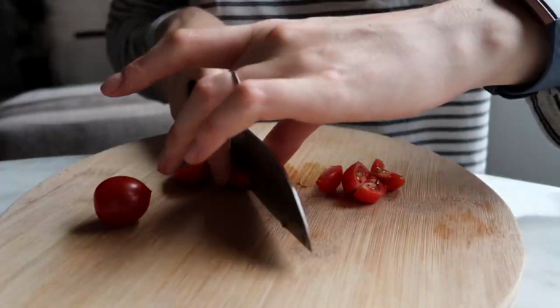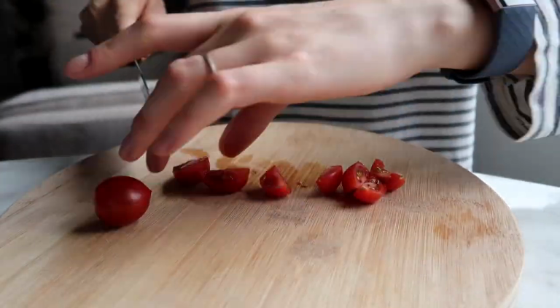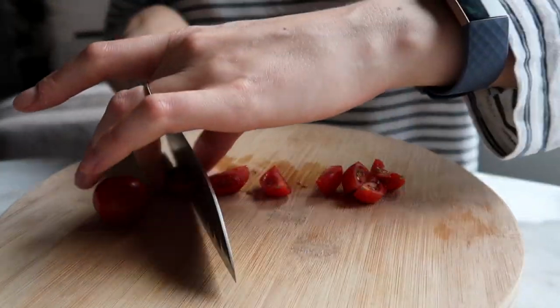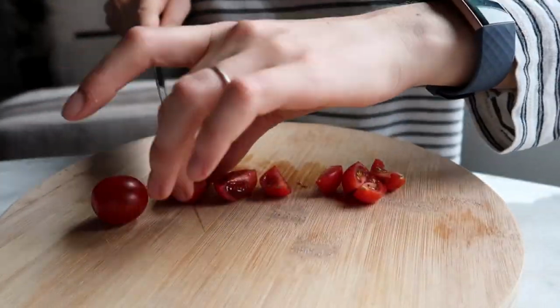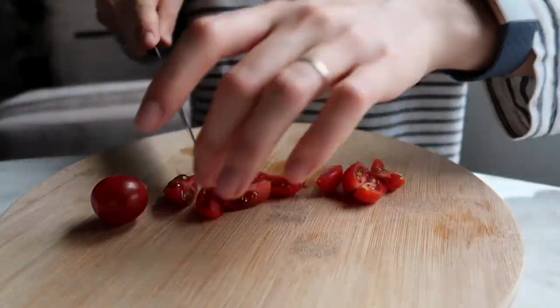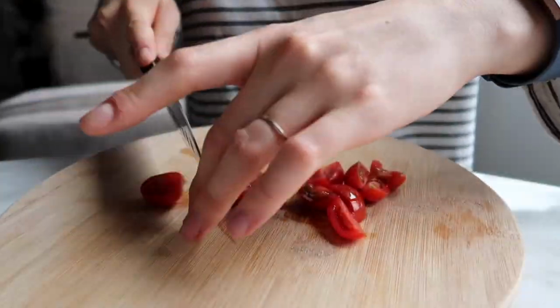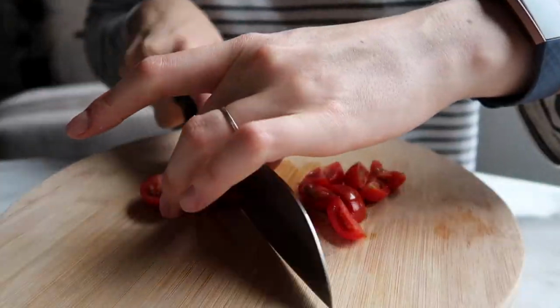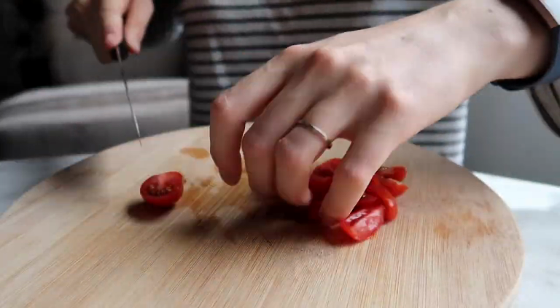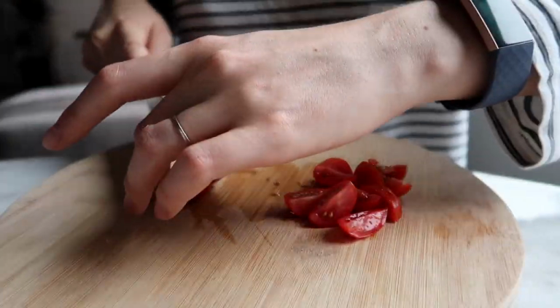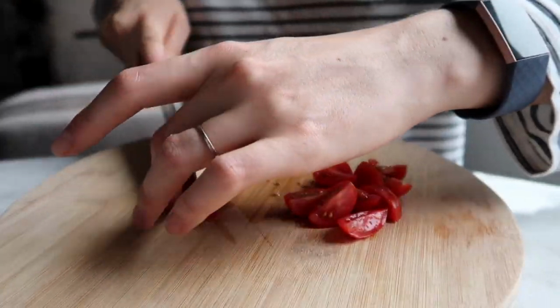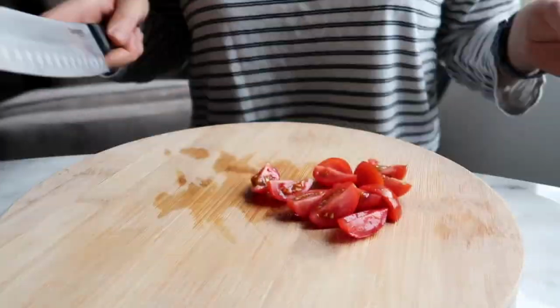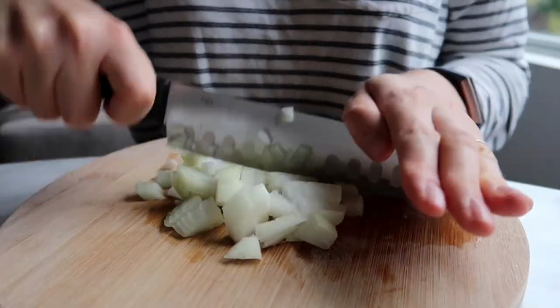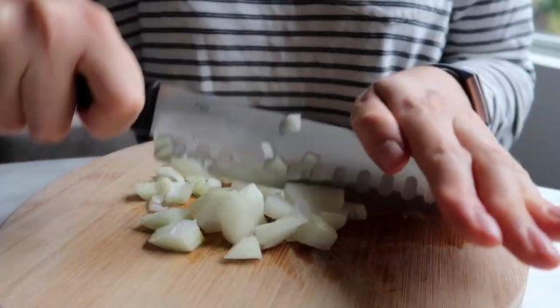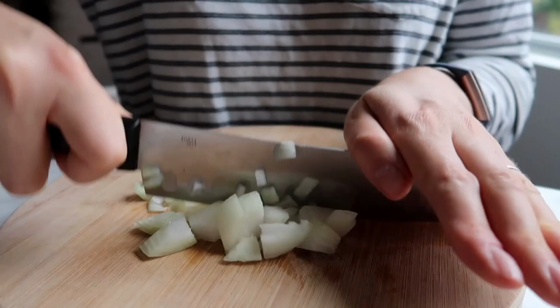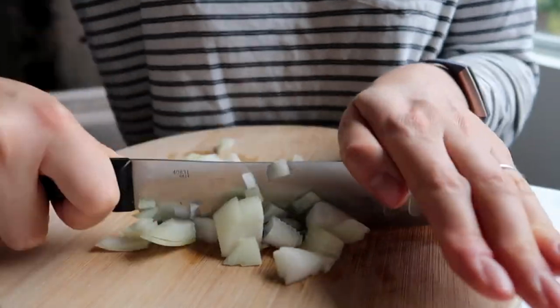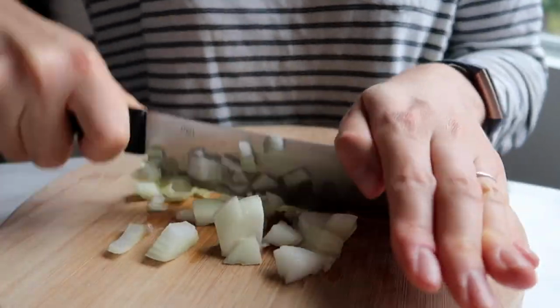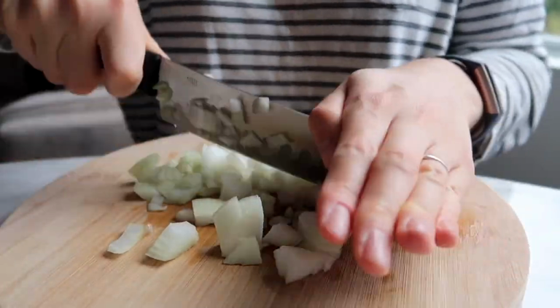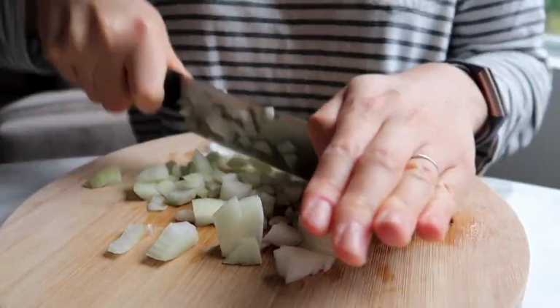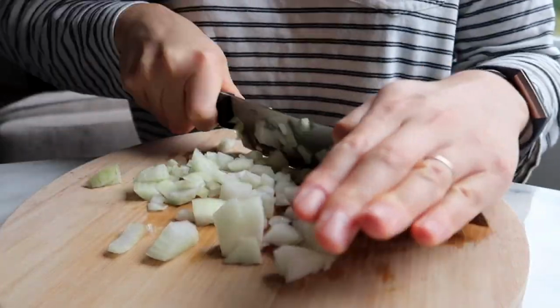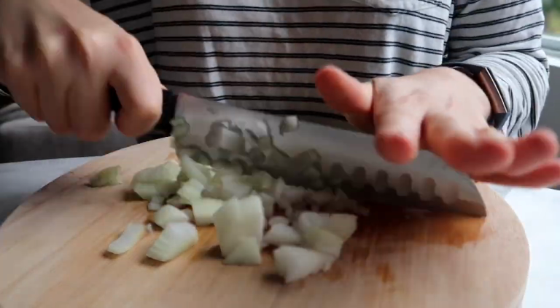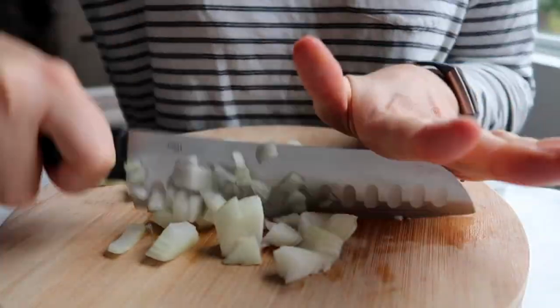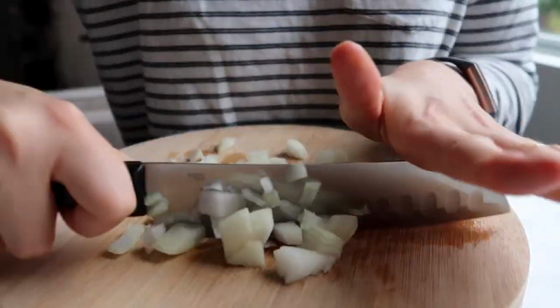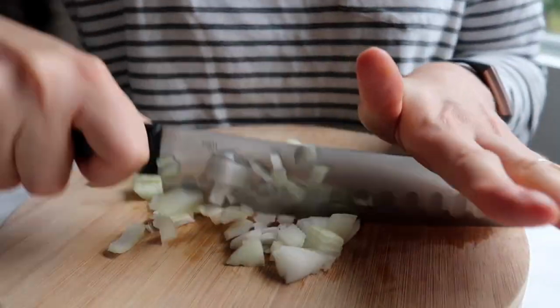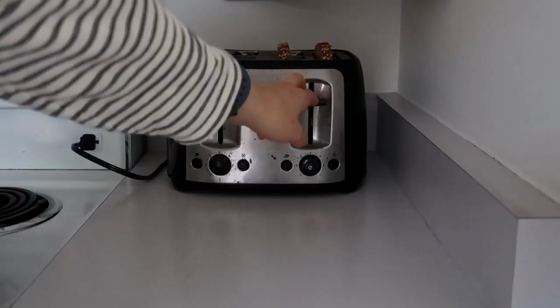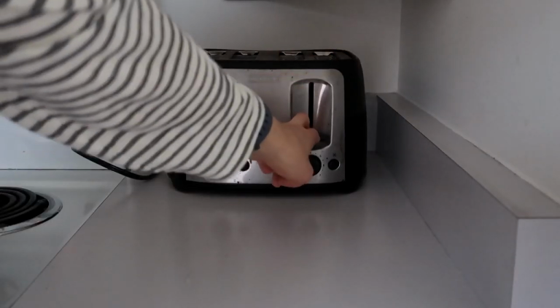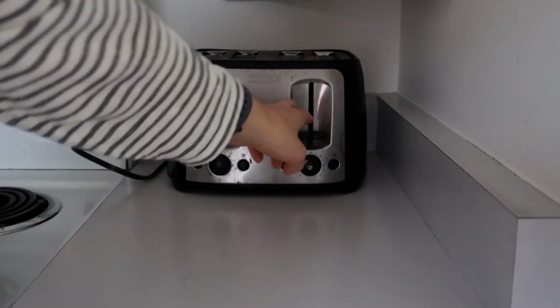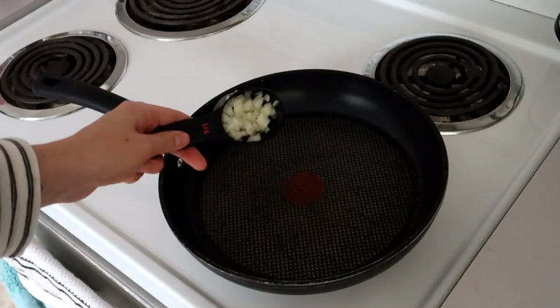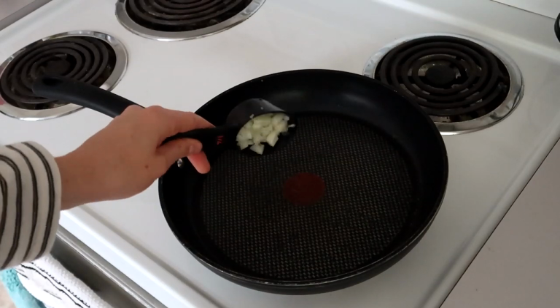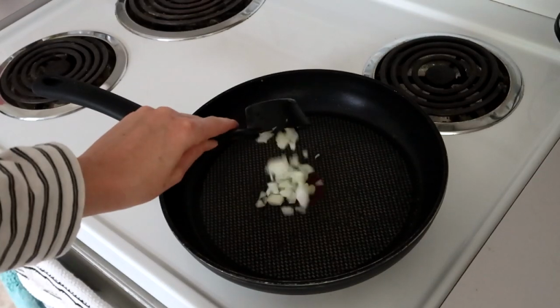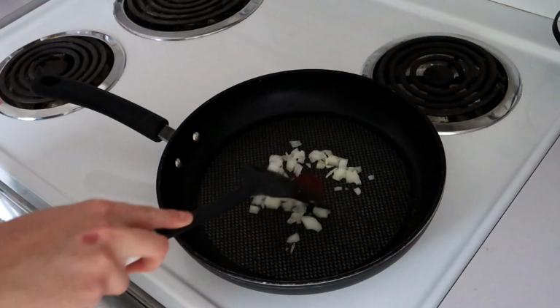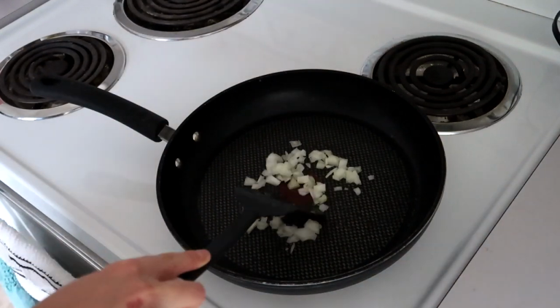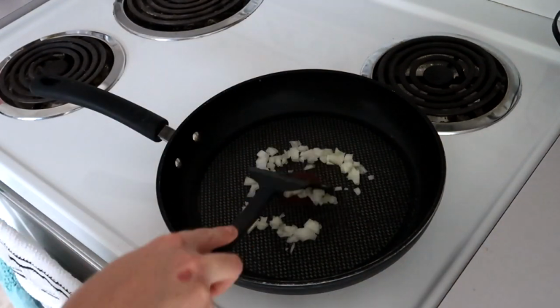Recipe number three is another vegan friendly recipe — we're making beans on toast, and it's quite quick and easy as well. I'm going to start off by slicing up some cherry tomatoes and finely chopping some onion, then pop some bread into the toaster.